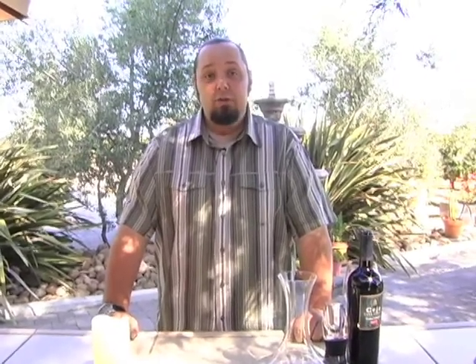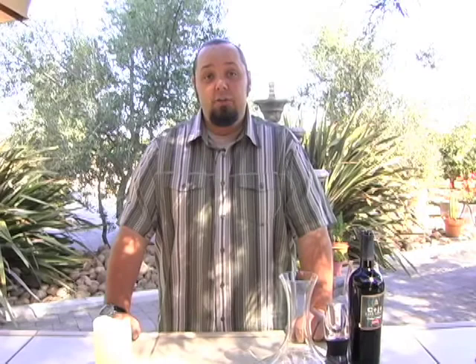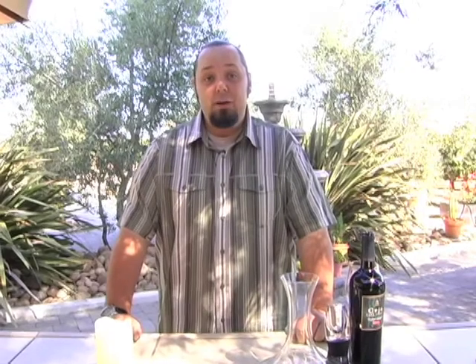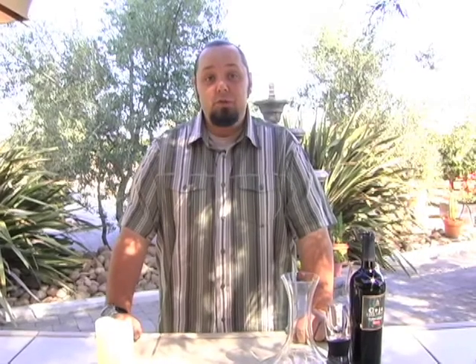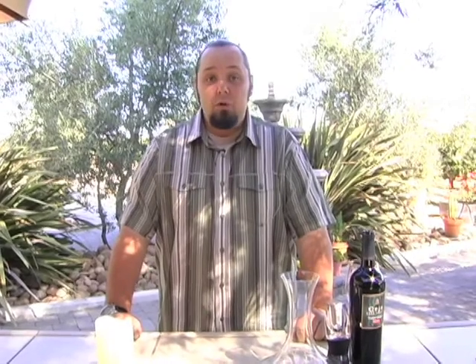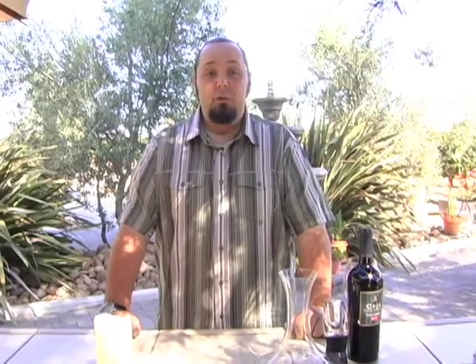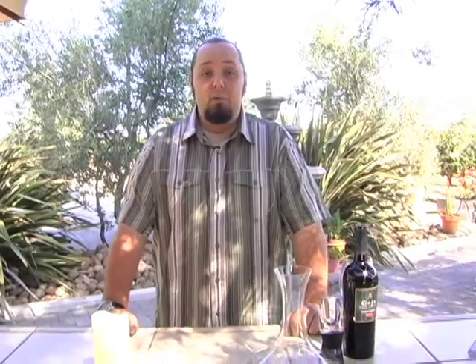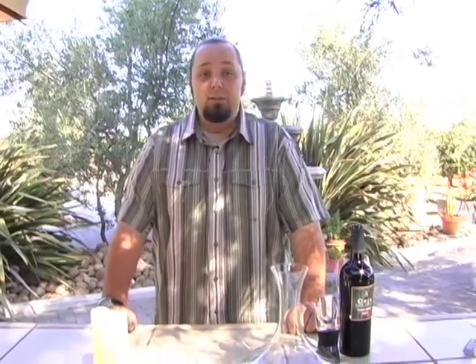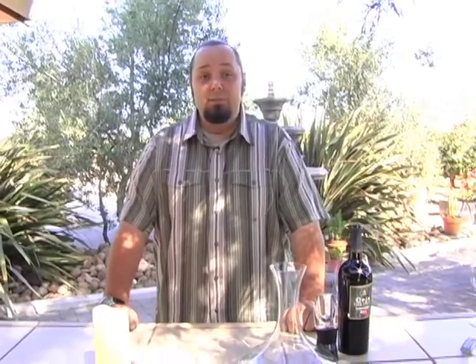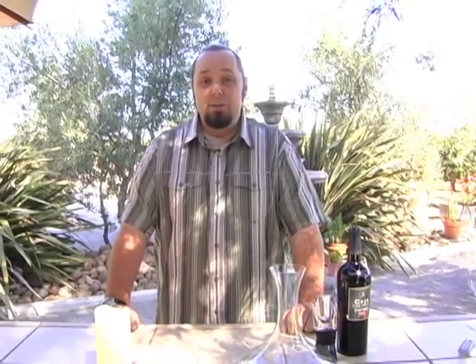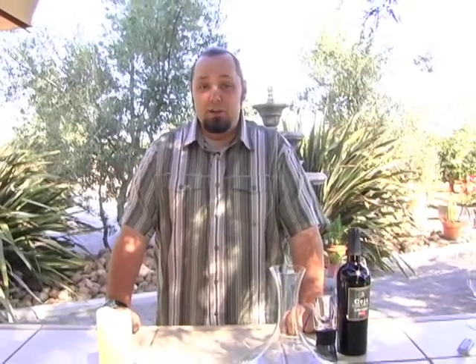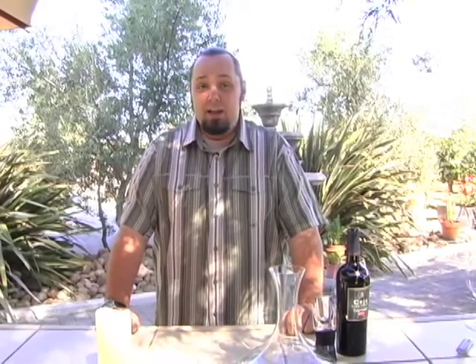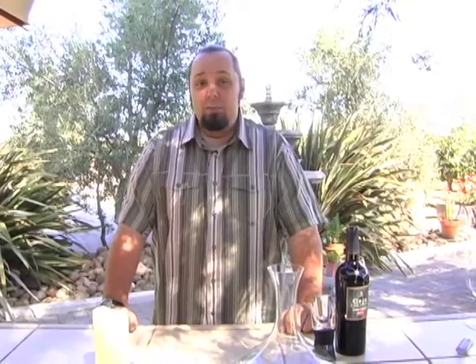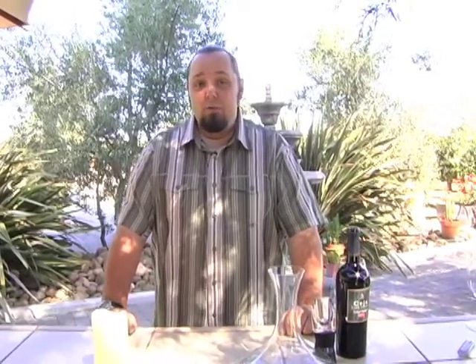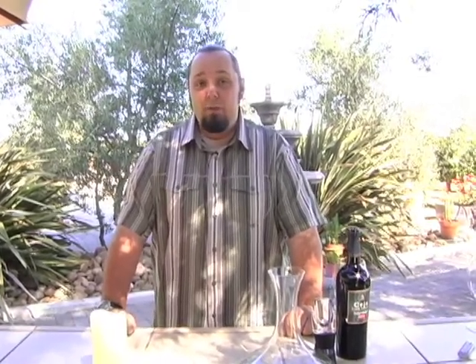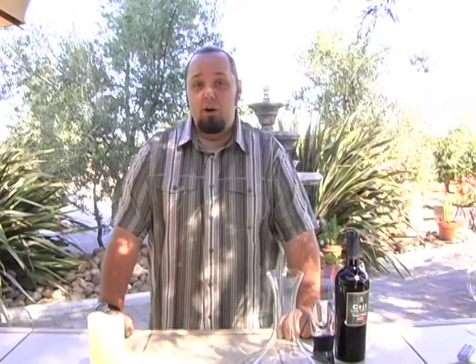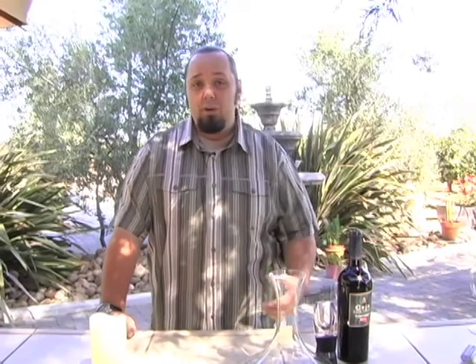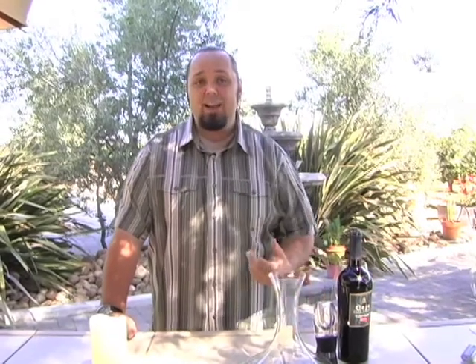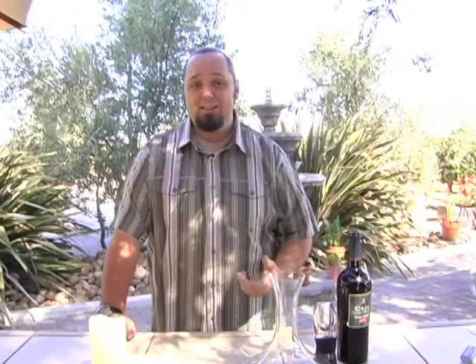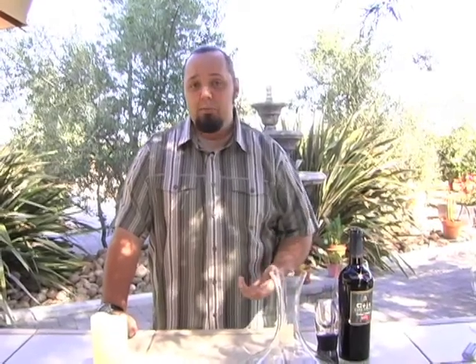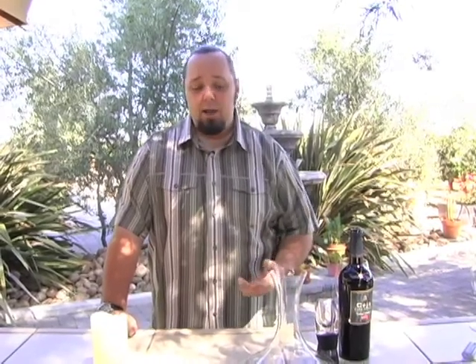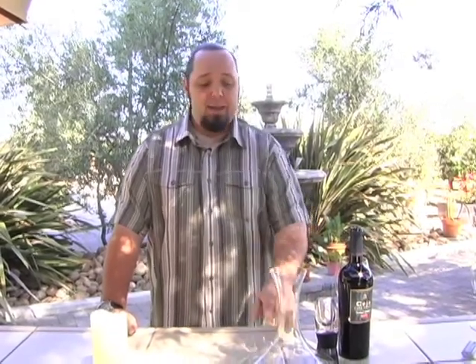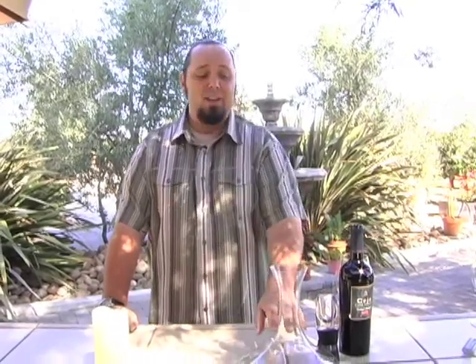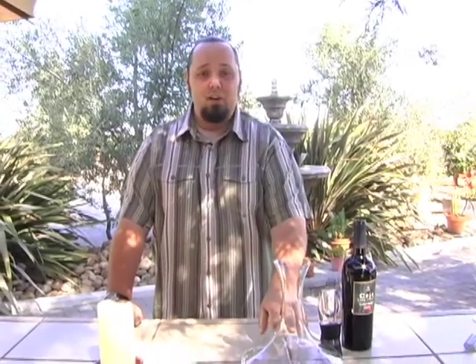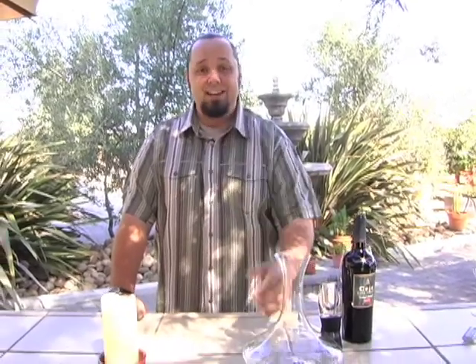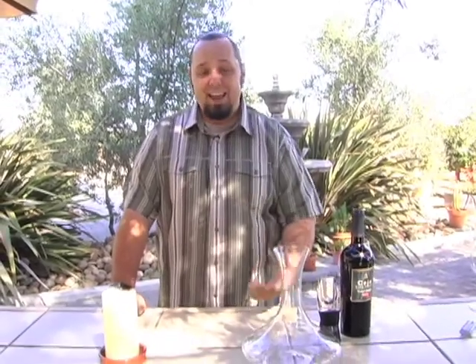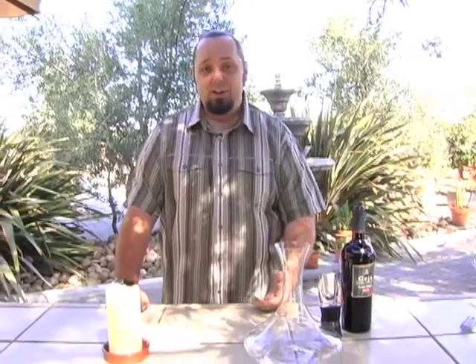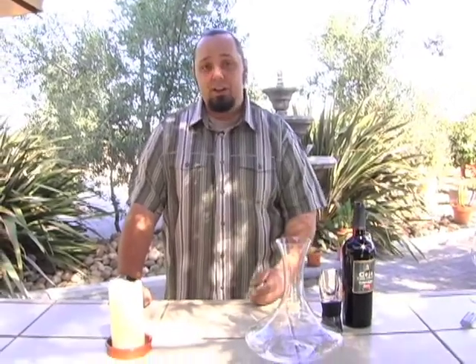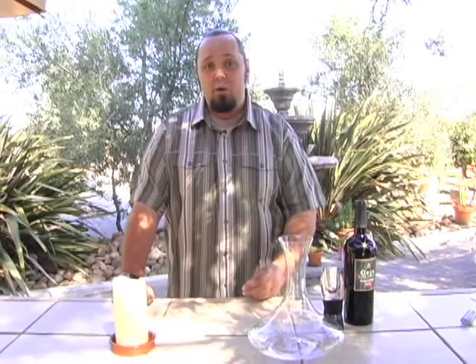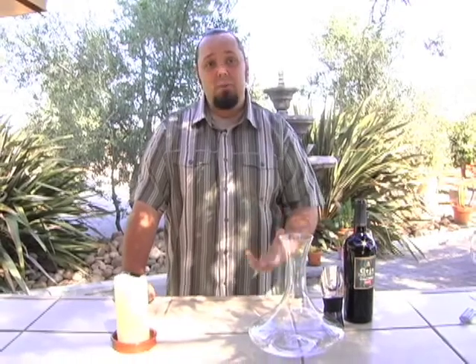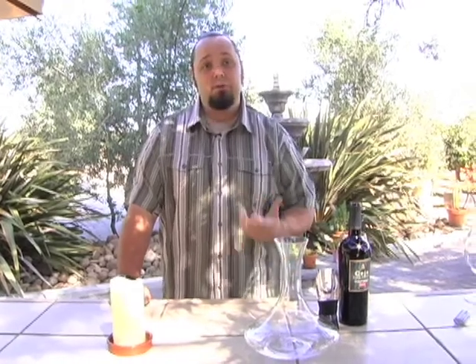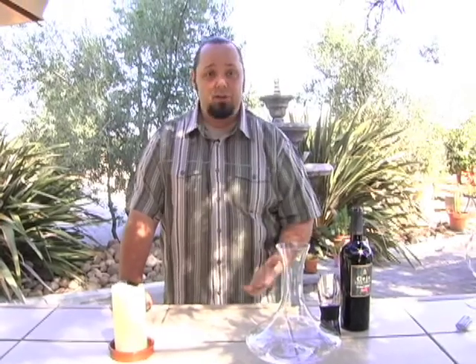First off, if the wine comes out too cold — either red or white — sometimes it is a little bit too chilly. By removing it from that cold, thick glass in the wine bottle and placing it into a thinner glass in a decanter, it's going to allow that wine to come up to temperature faster.